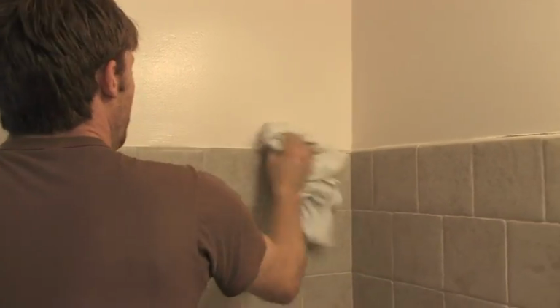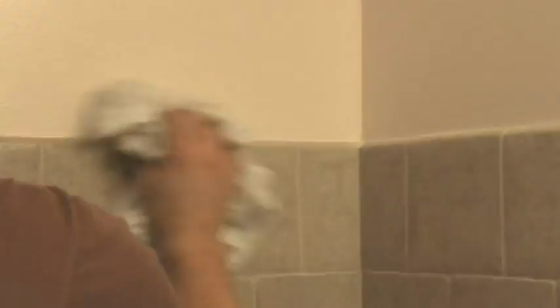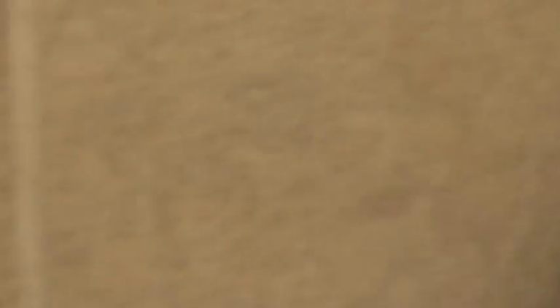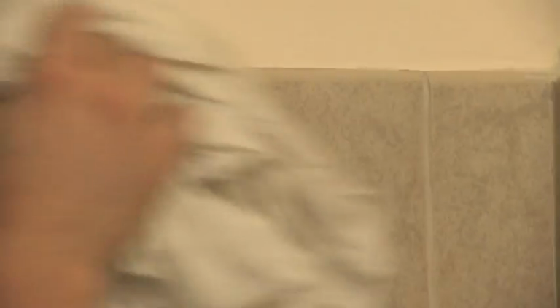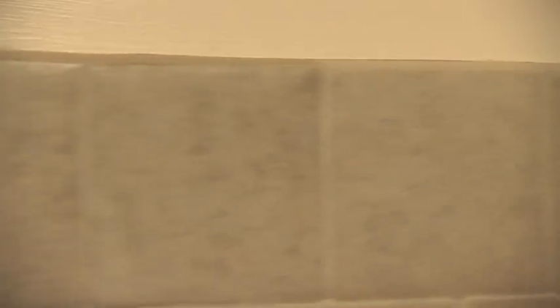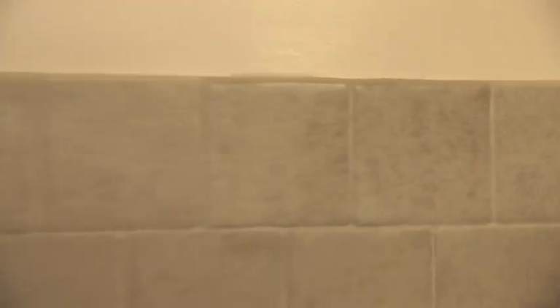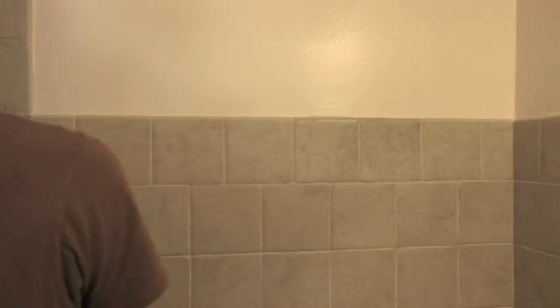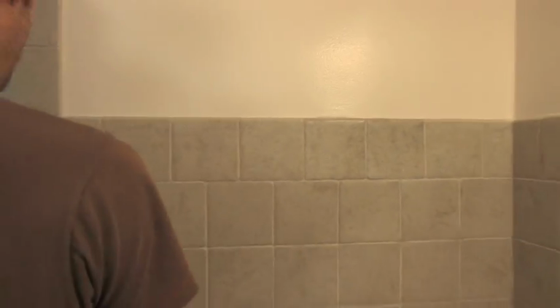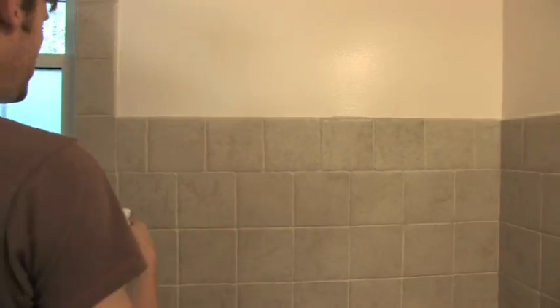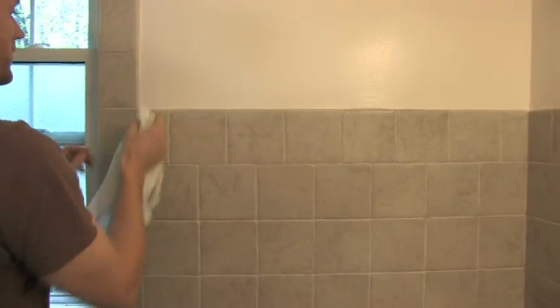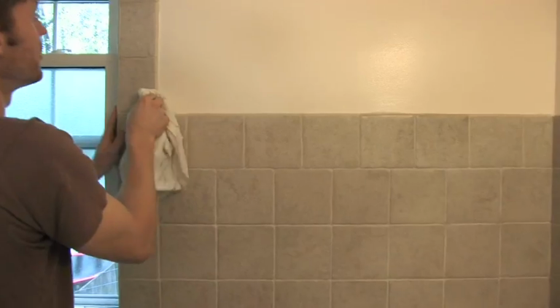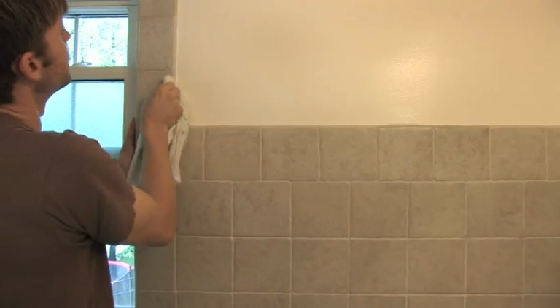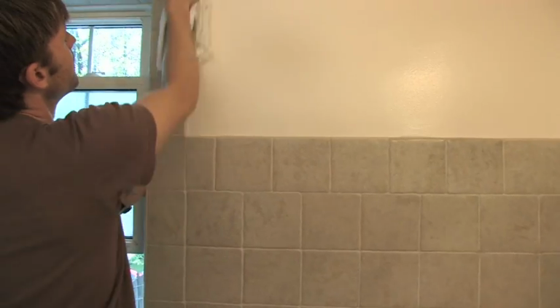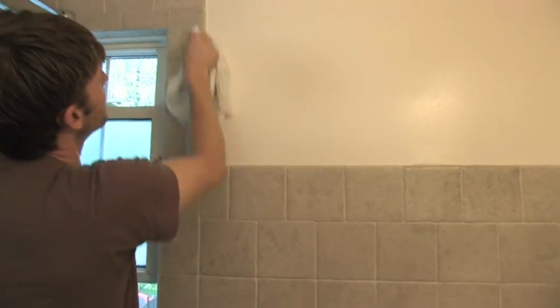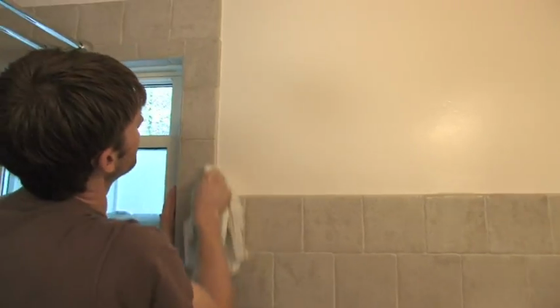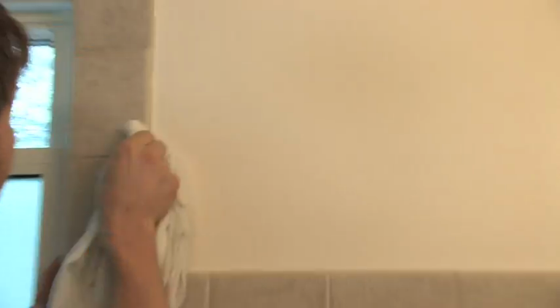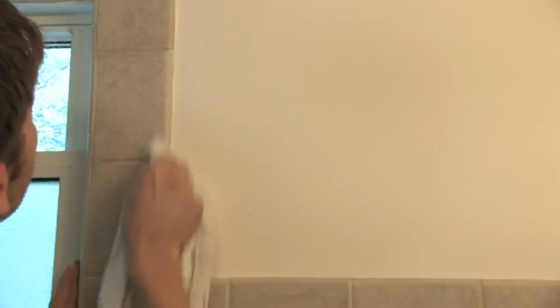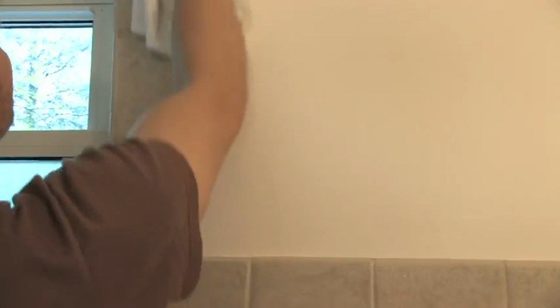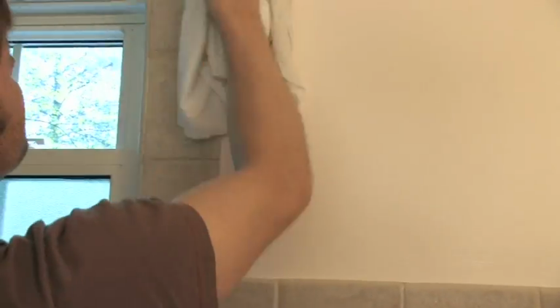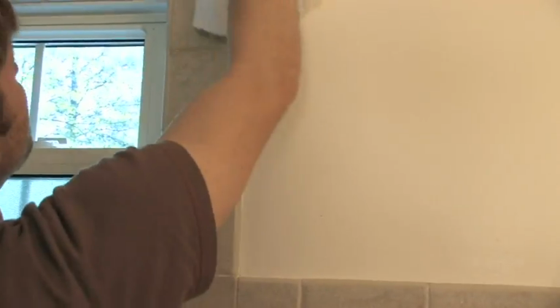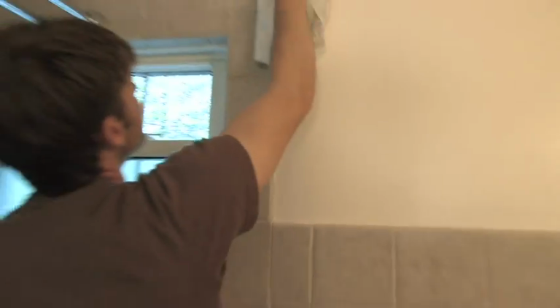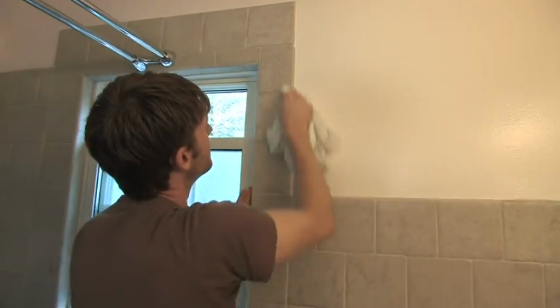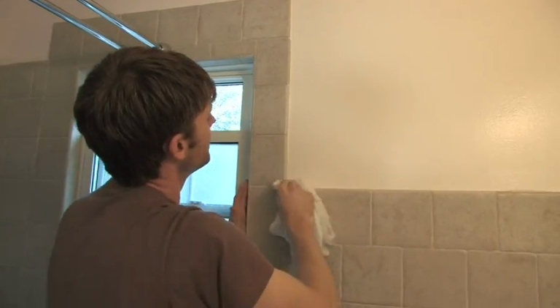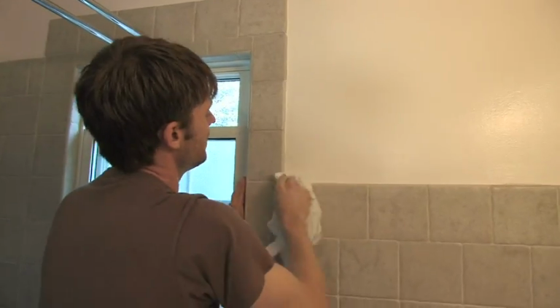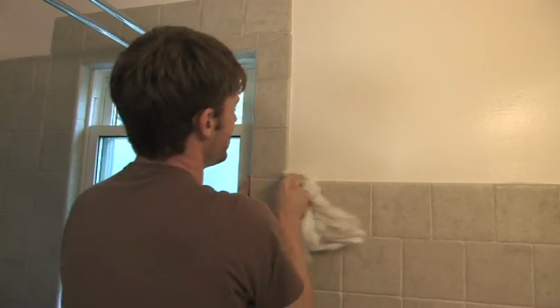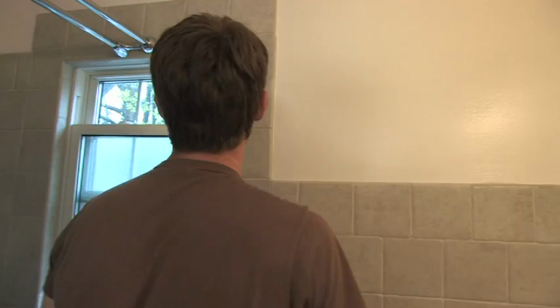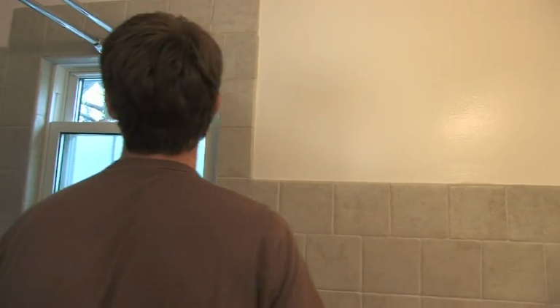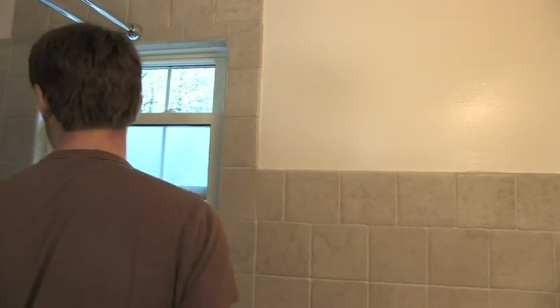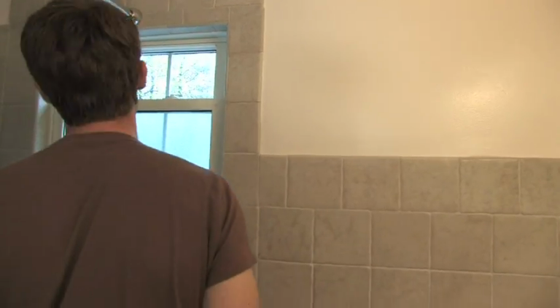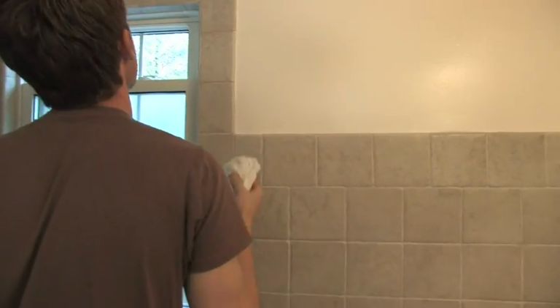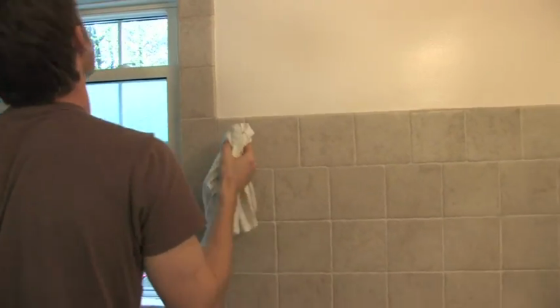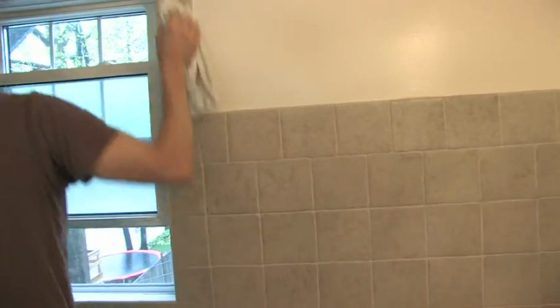You'd be surprised how much dust and dirt lies up on these flat surfaces like this. So really you just need to go around and make sure that they're wiped clean.